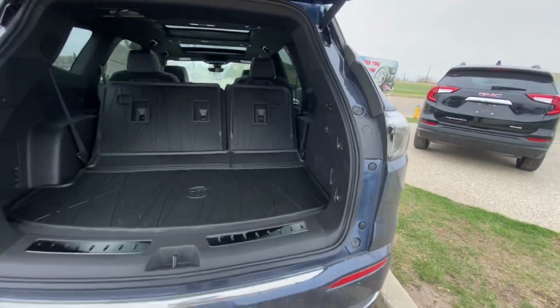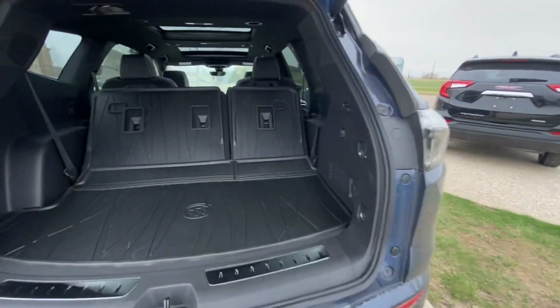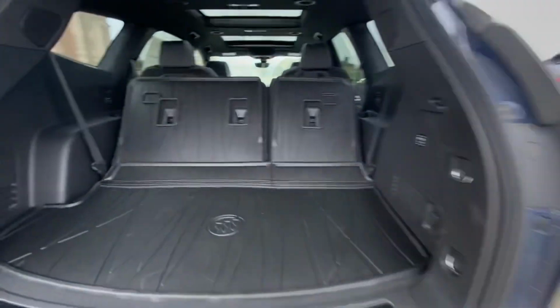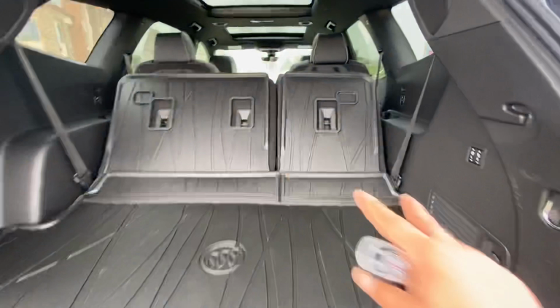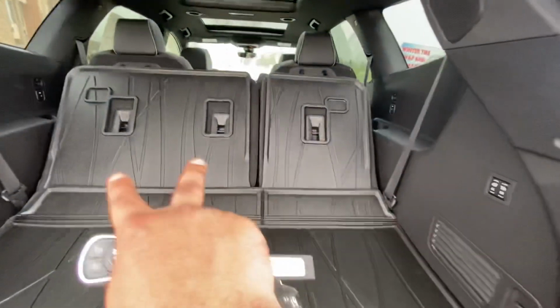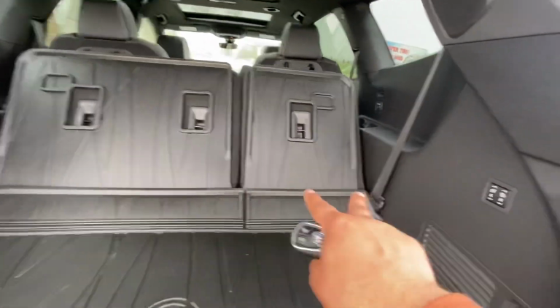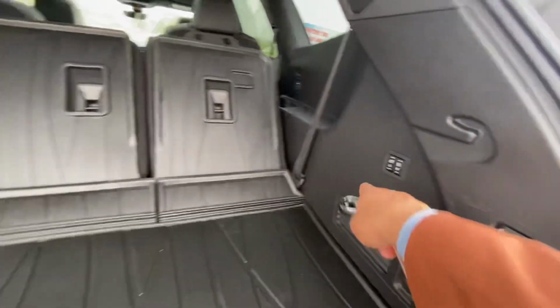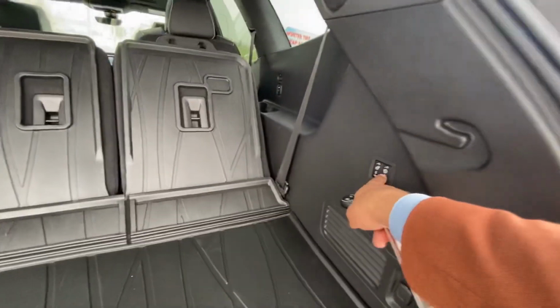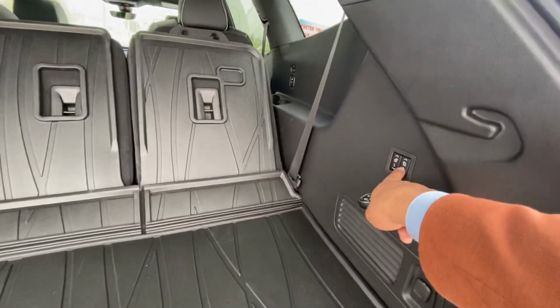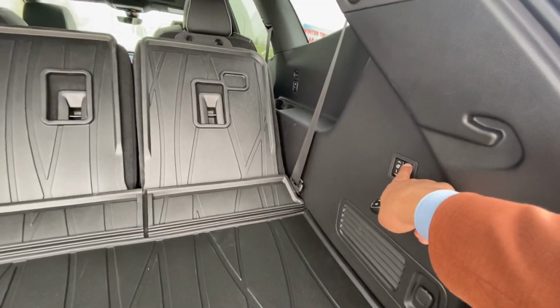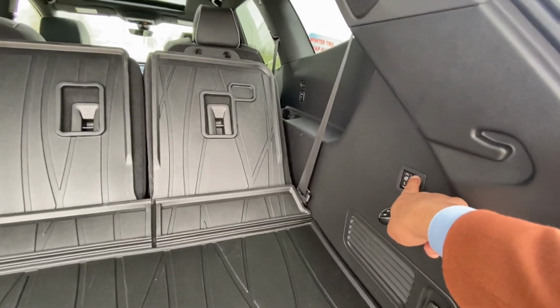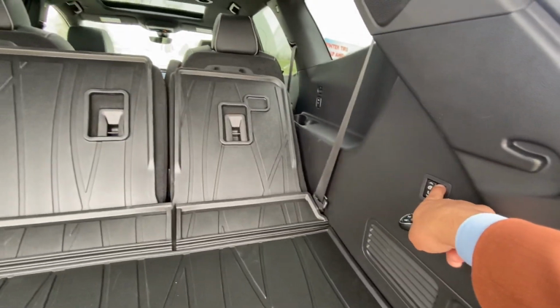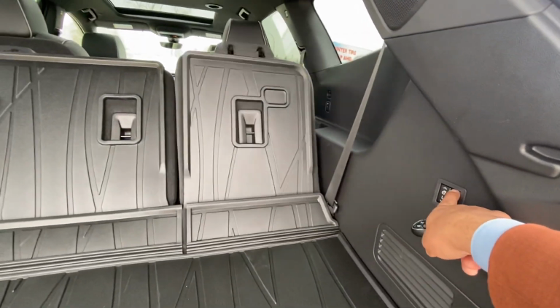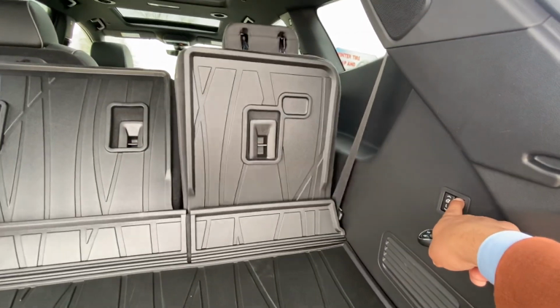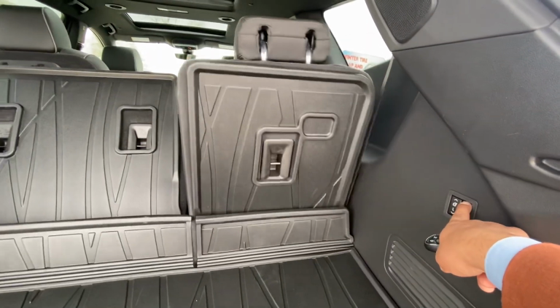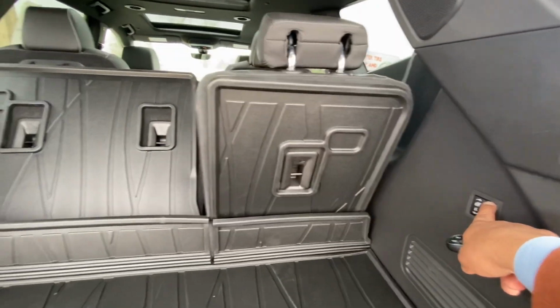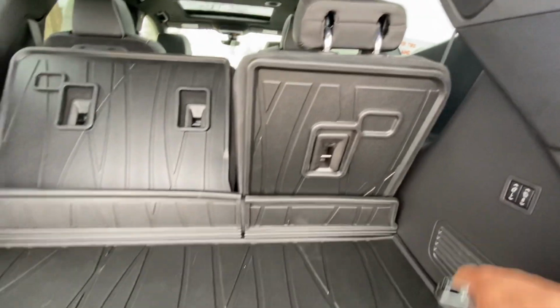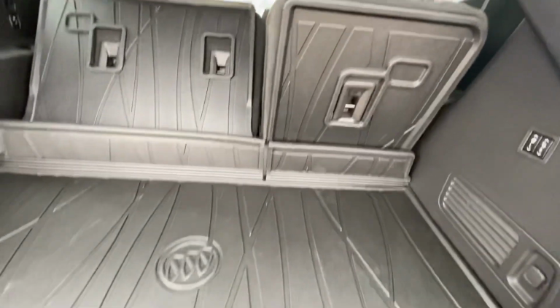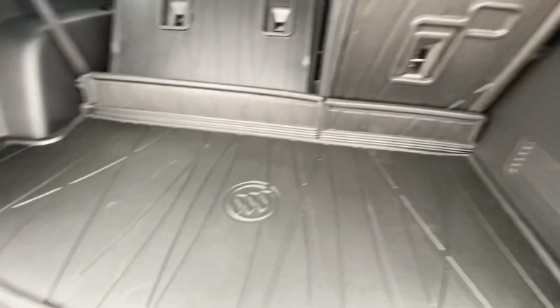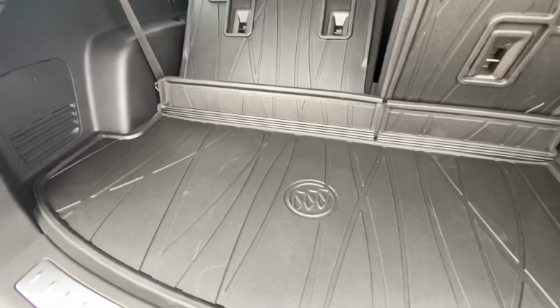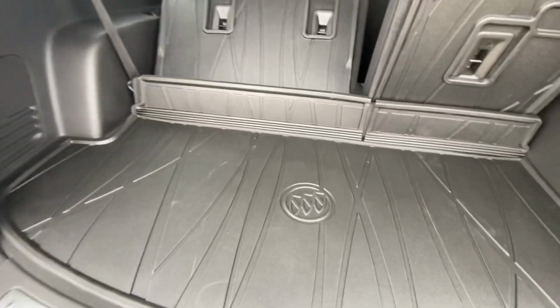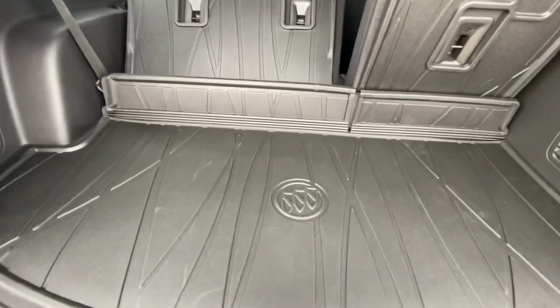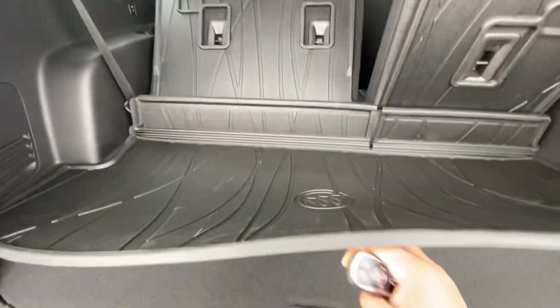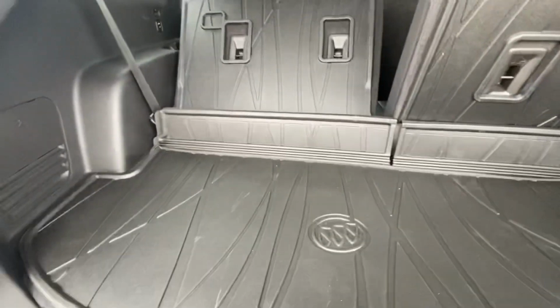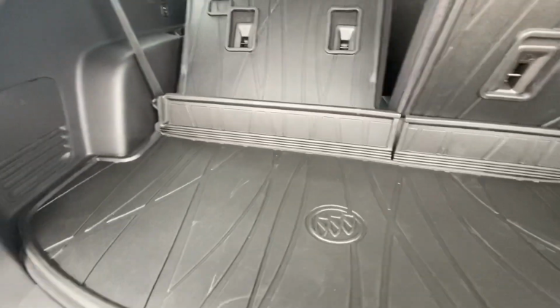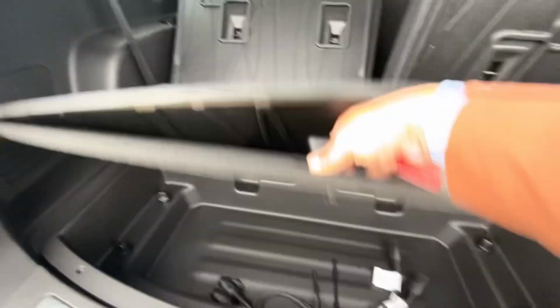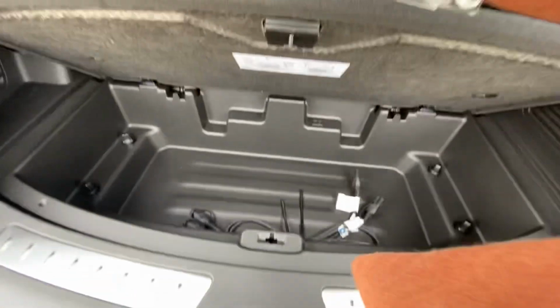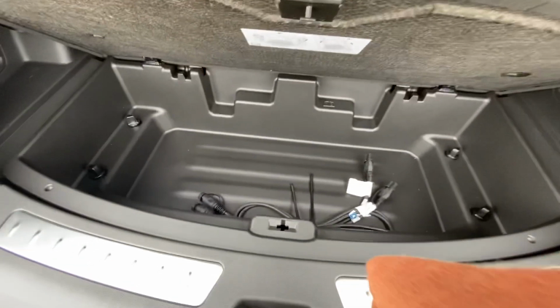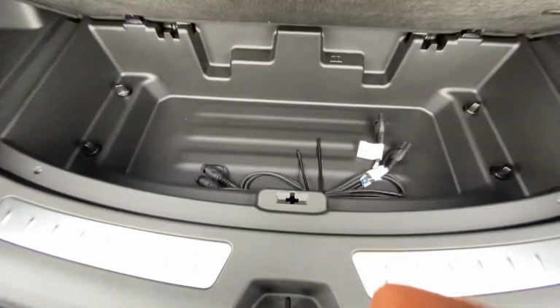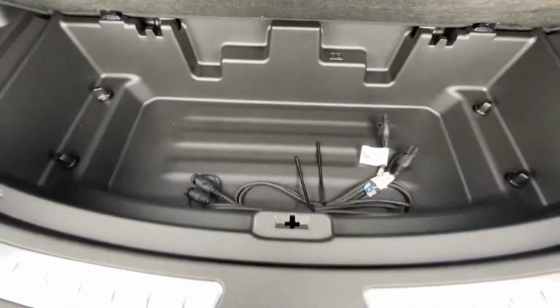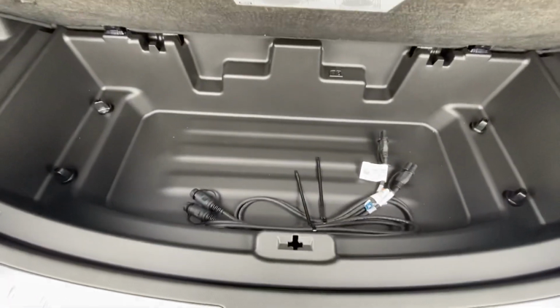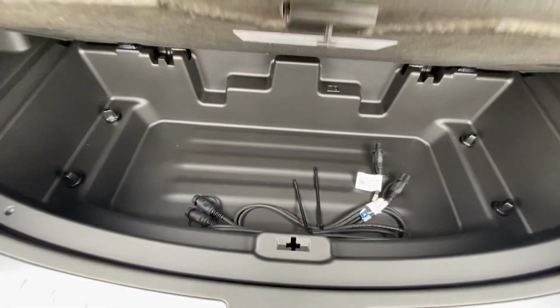You have power-folding third-row seats, so you can literally just press a button to fold them down or bring them back up. There is also extra storage underneath, and that's your block heater cable.